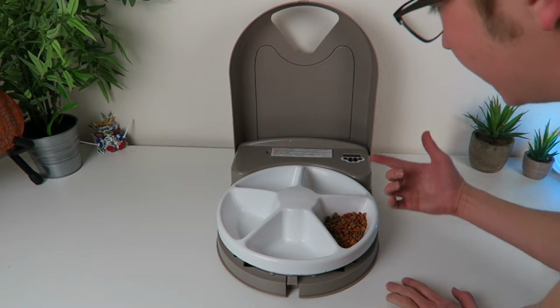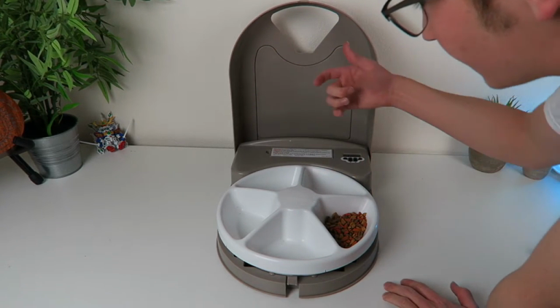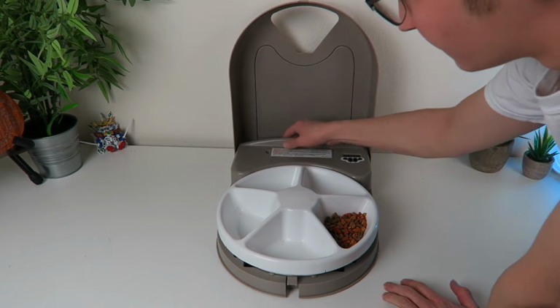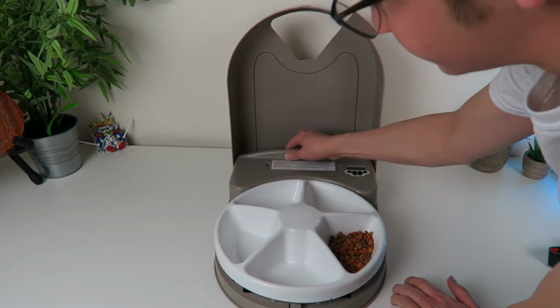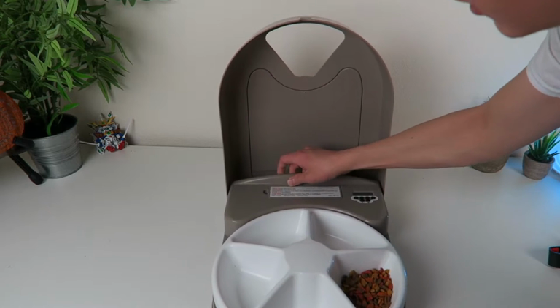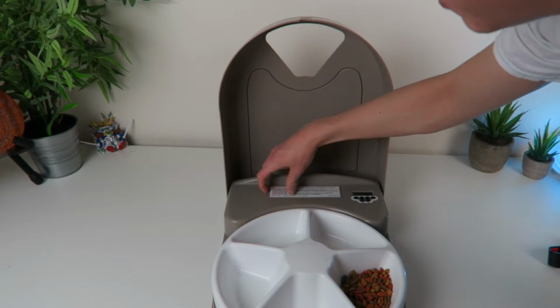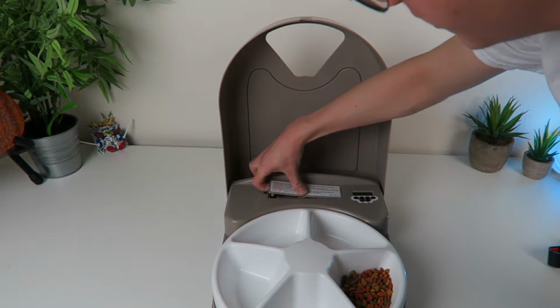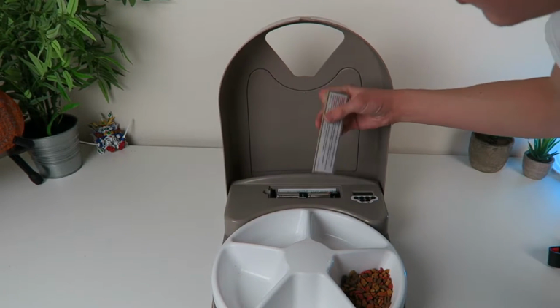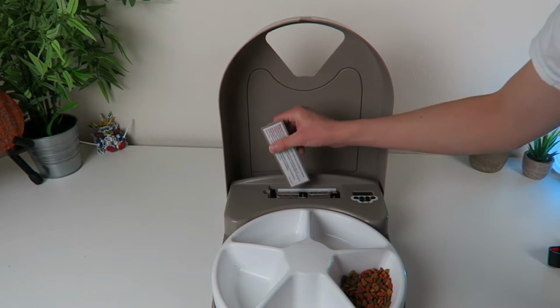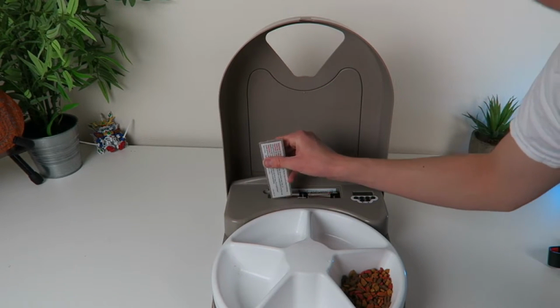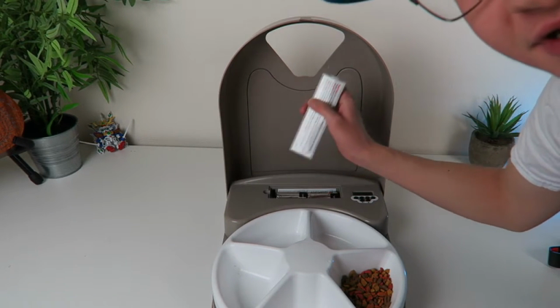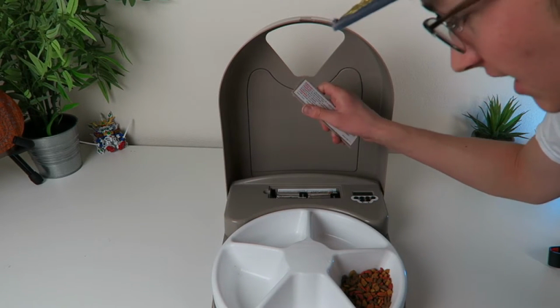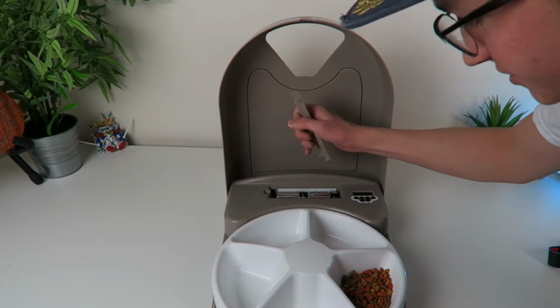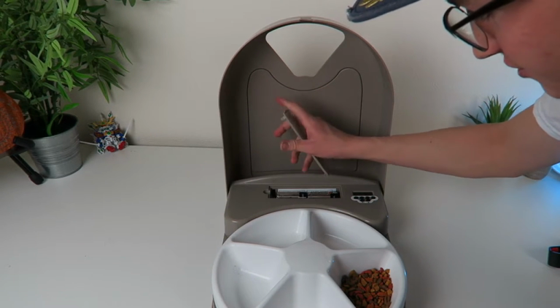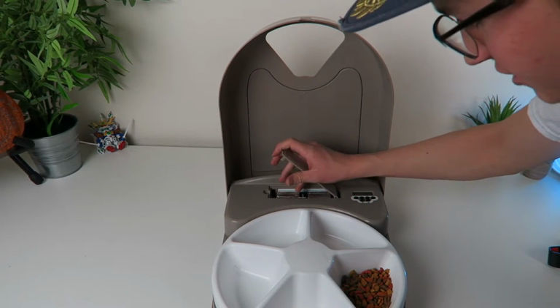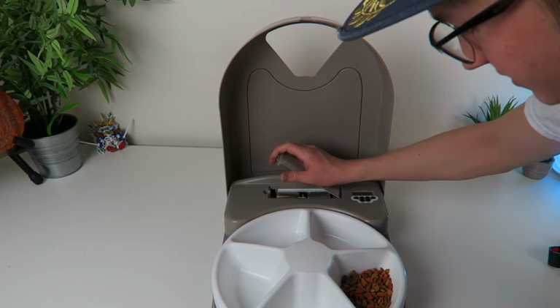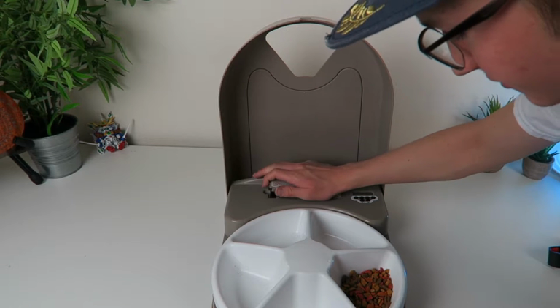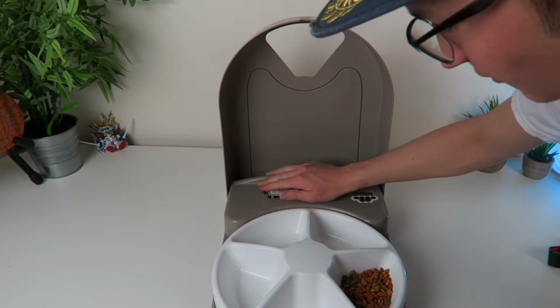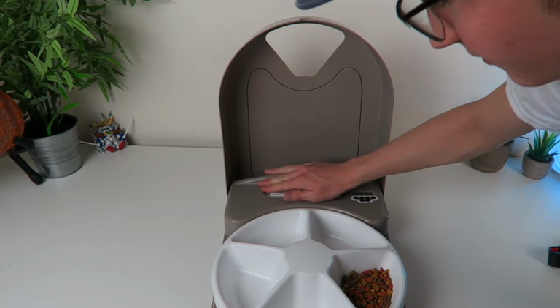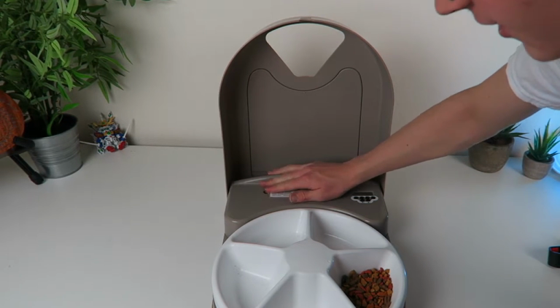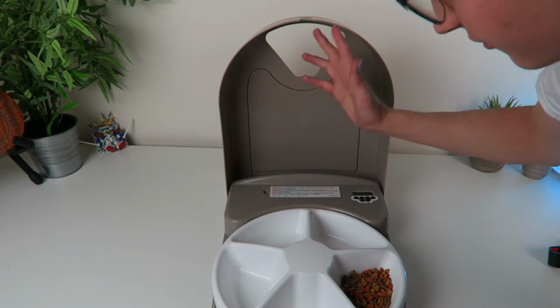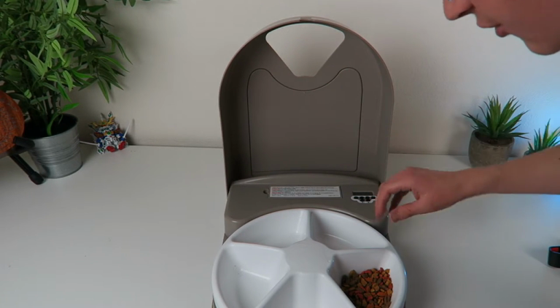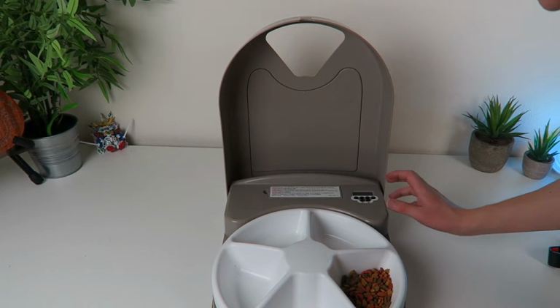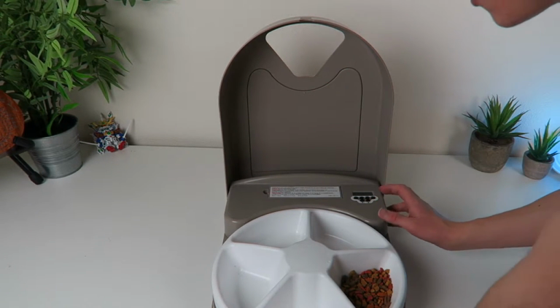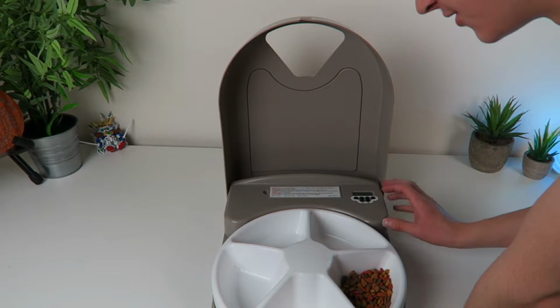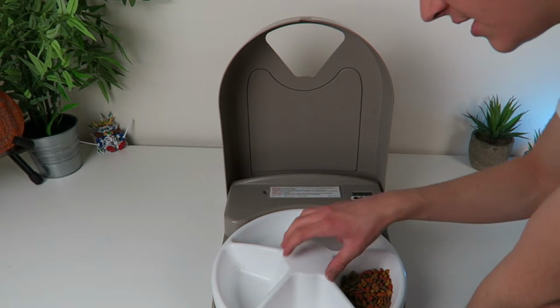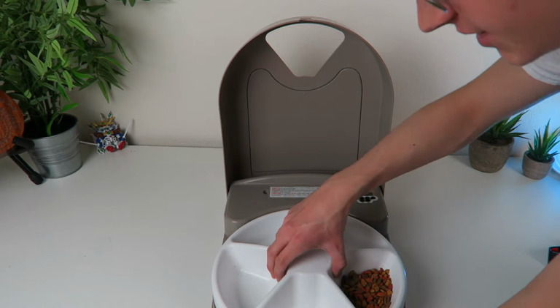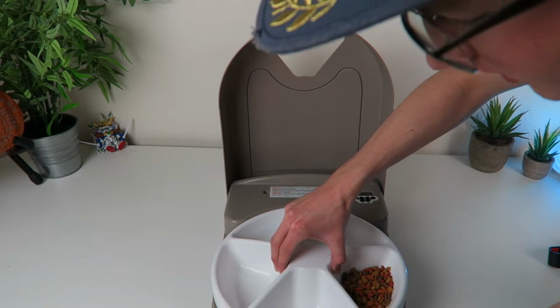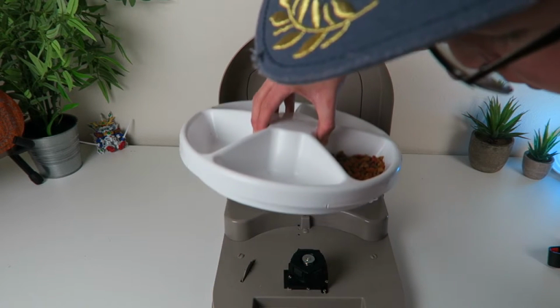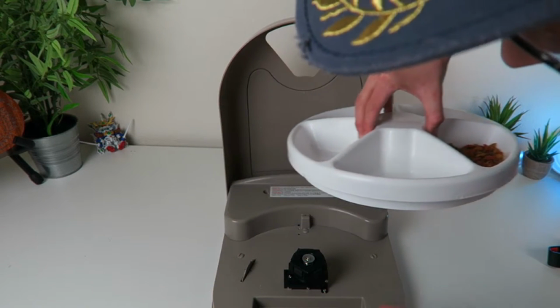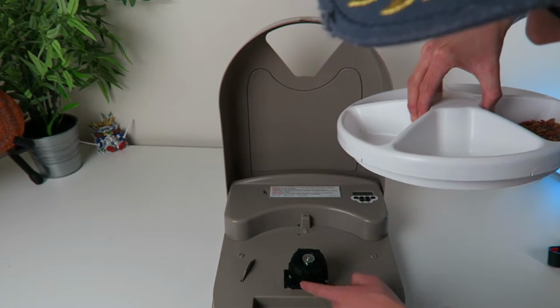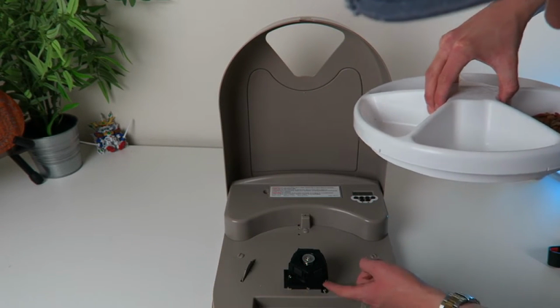And this thing runs off of — I'll show you in the back right here — runs off of 4 D batteries and I just threw some Energizer batteries in there so I wouldn't have to worry about it running out. Don't go with the cheap batteries or anything because it does have a motor.